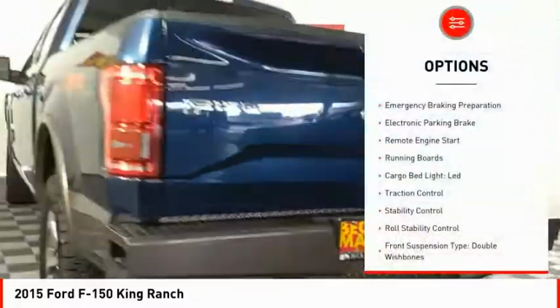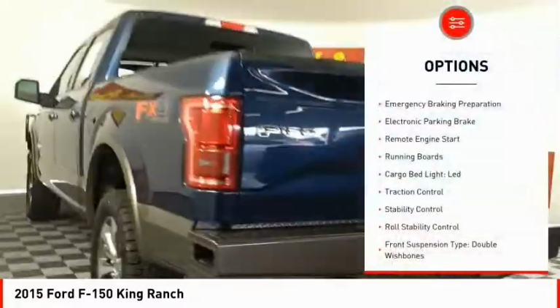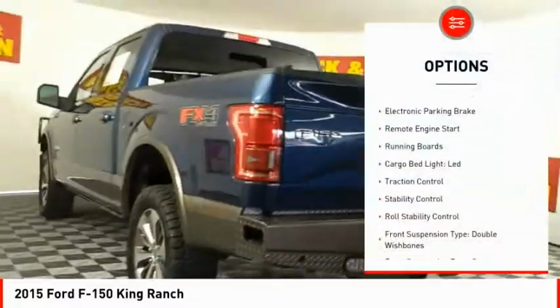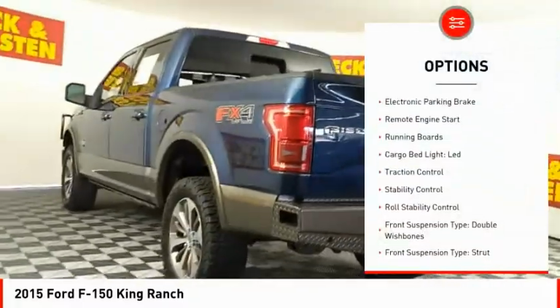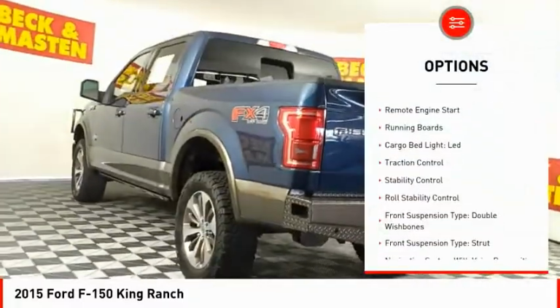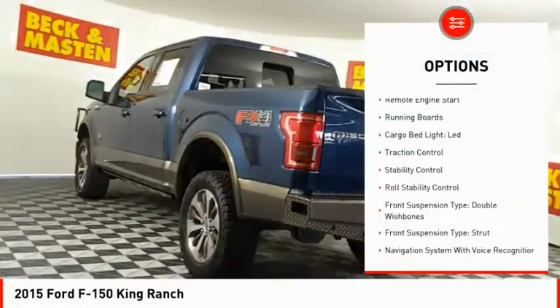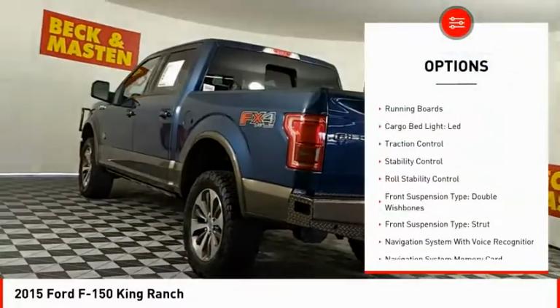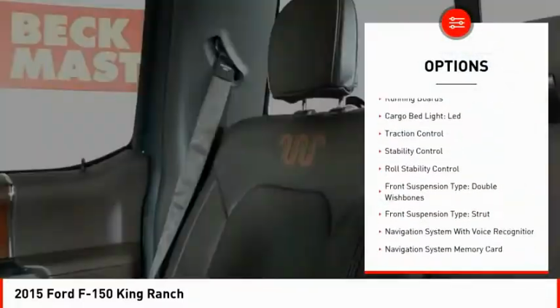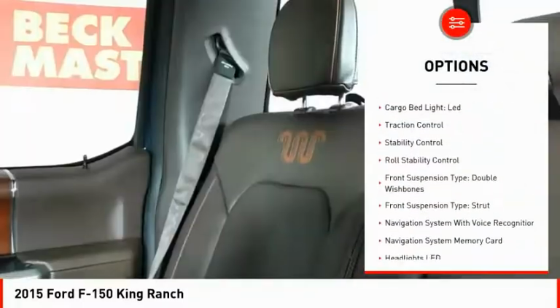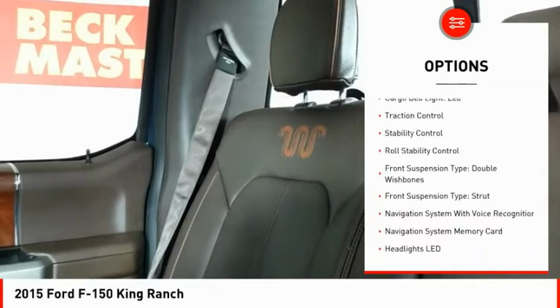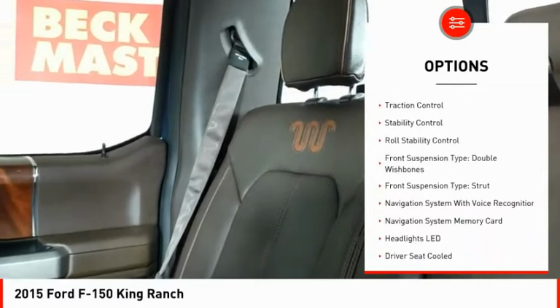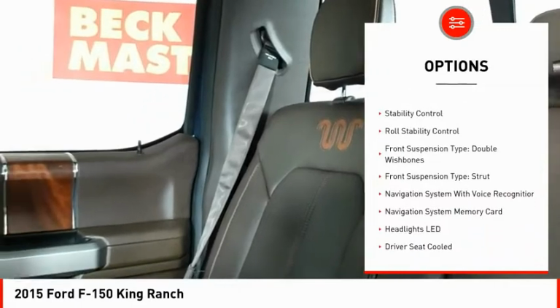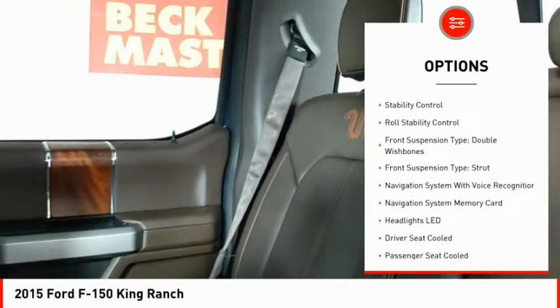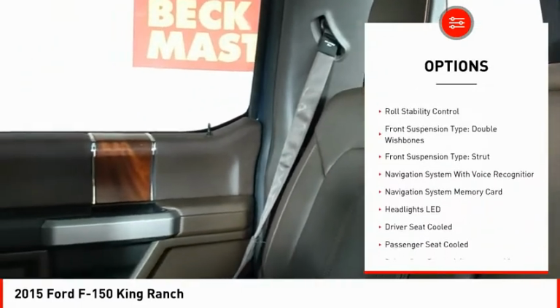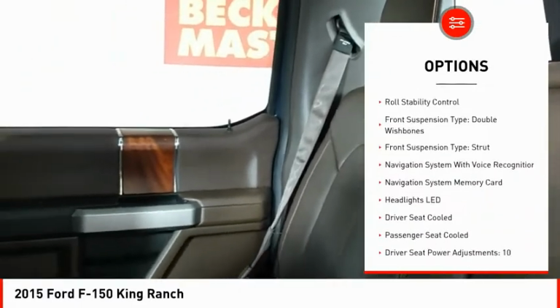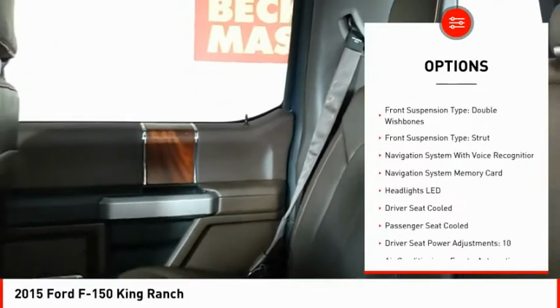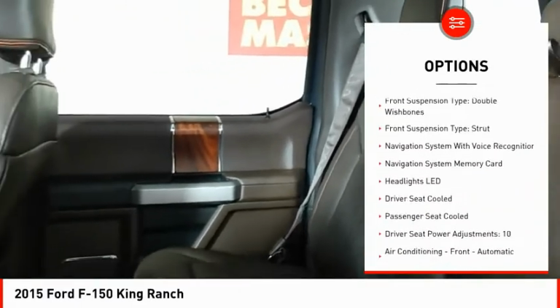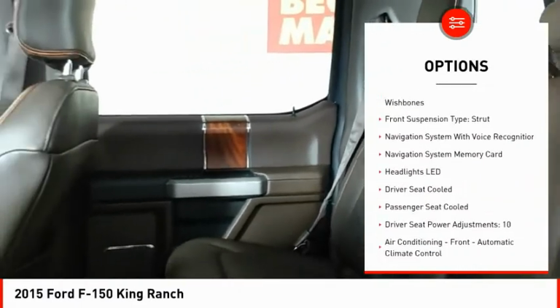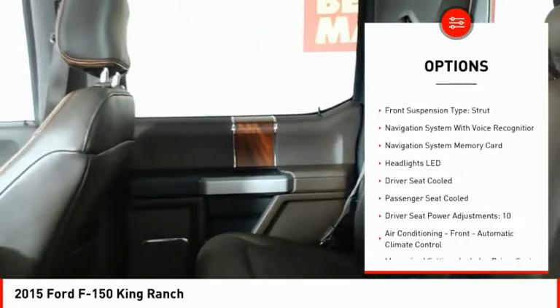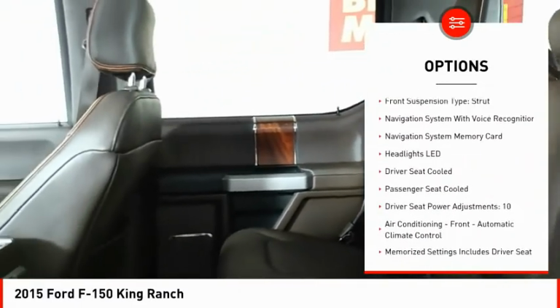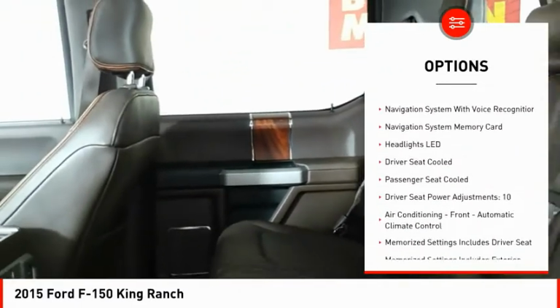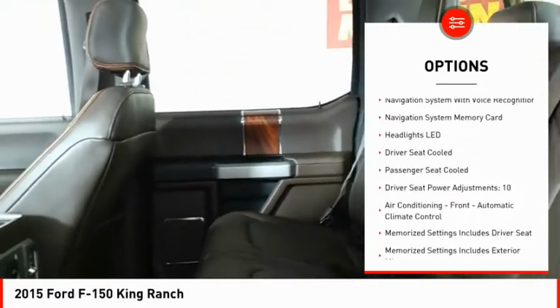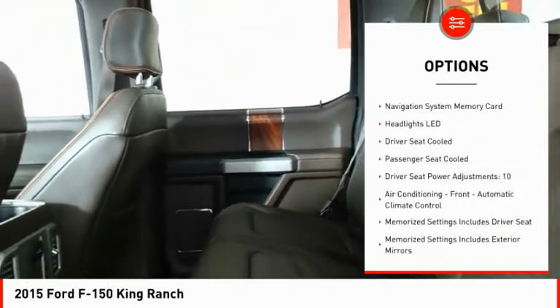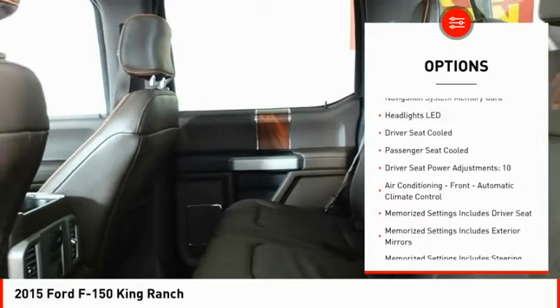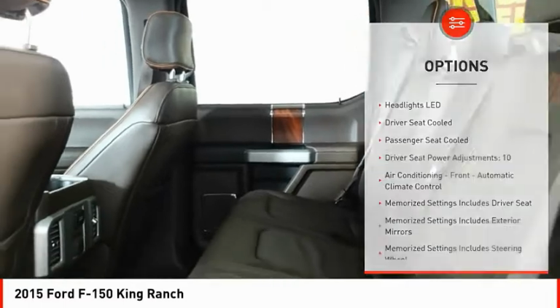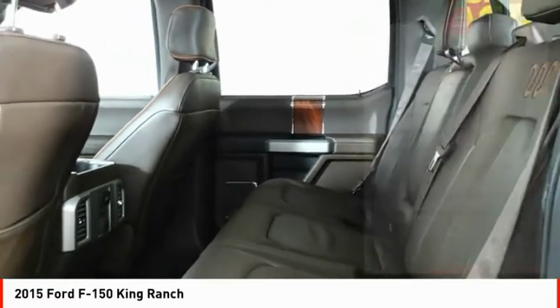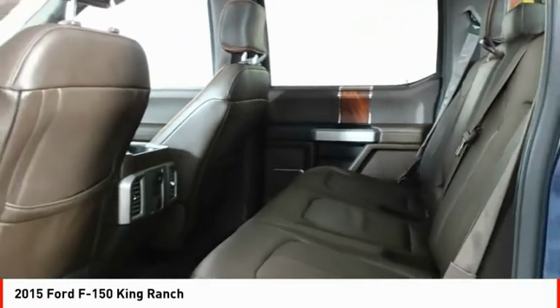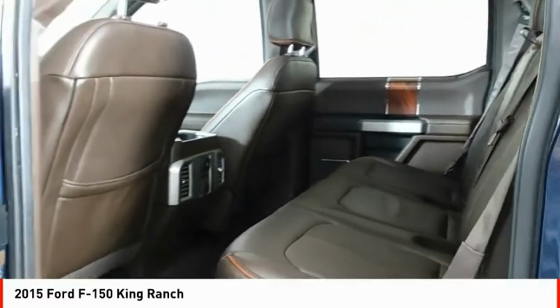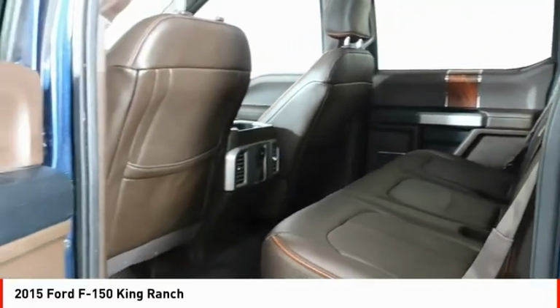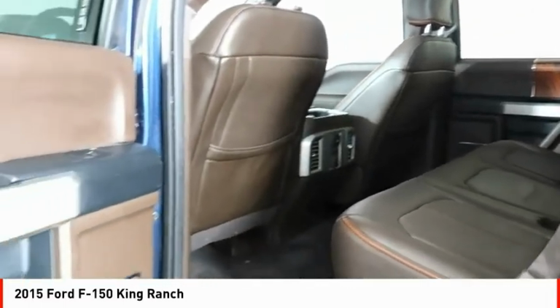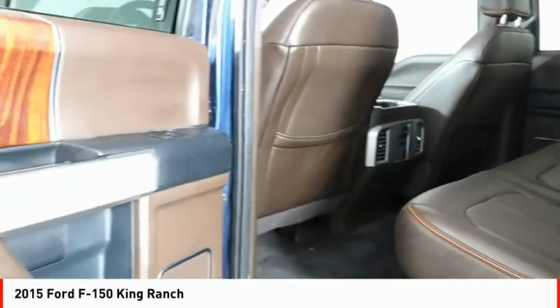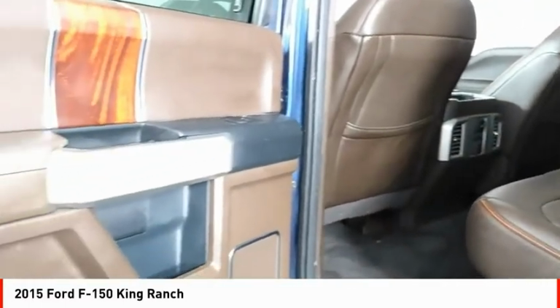Emergency braking preparation, electronic parking brake, remote engine start, running boards, cargo bed light, LED, traction control, stability control, roll stability control.